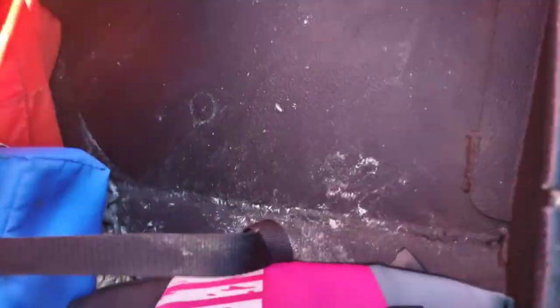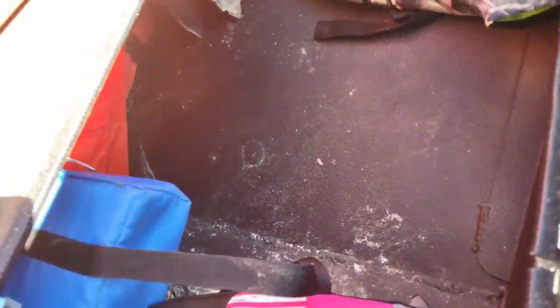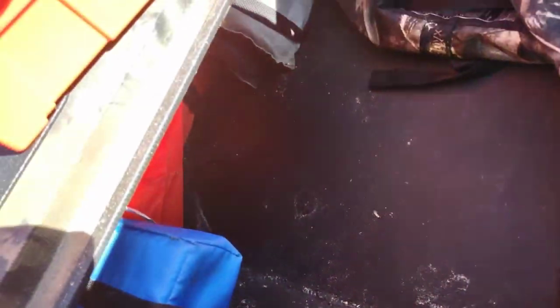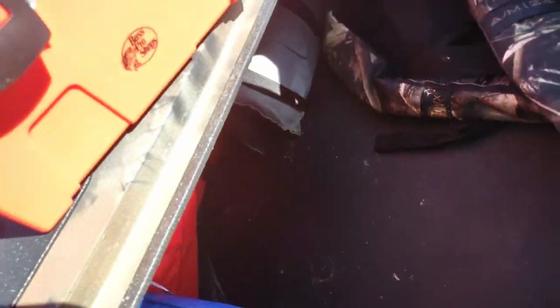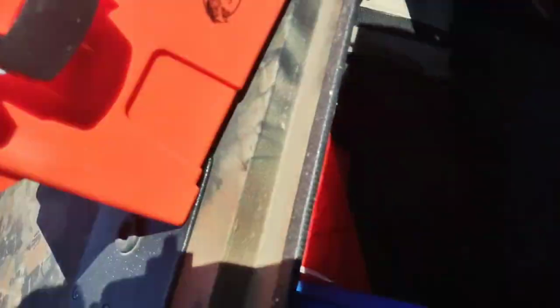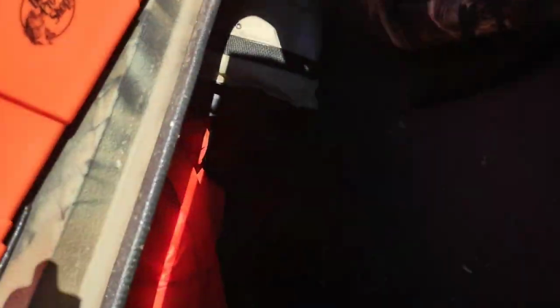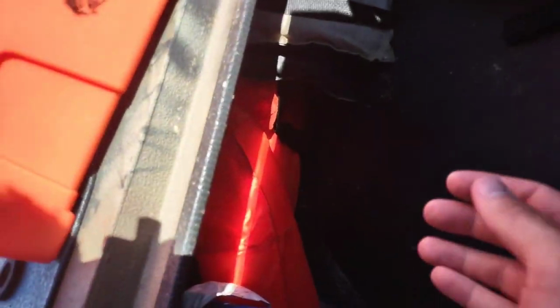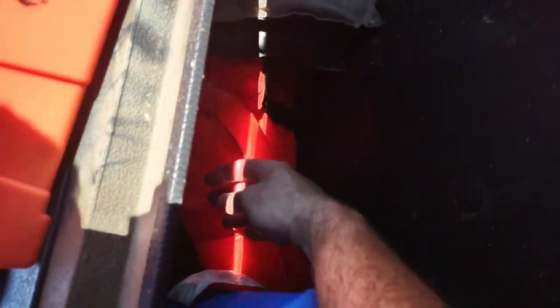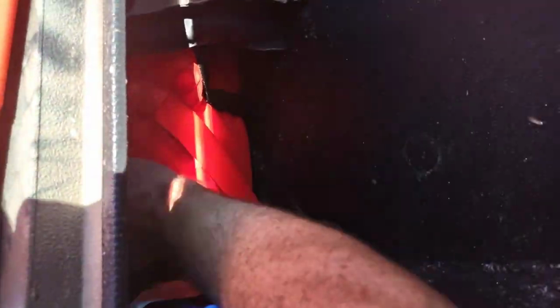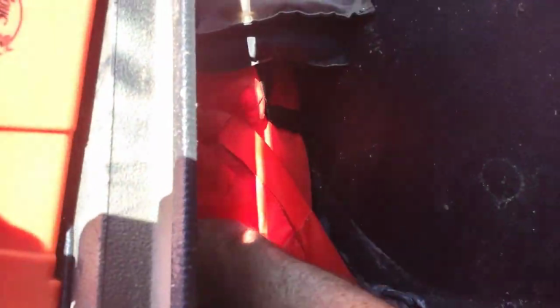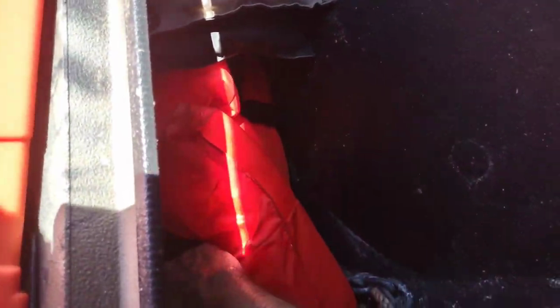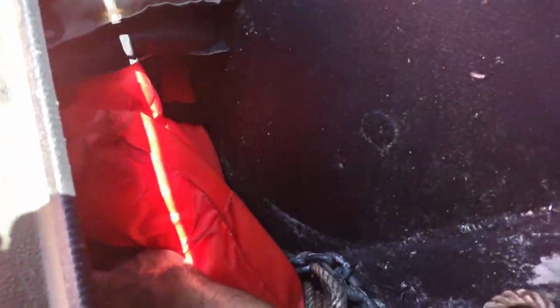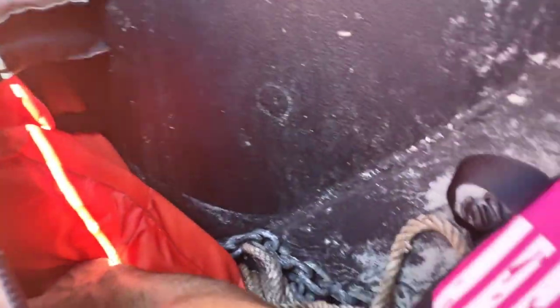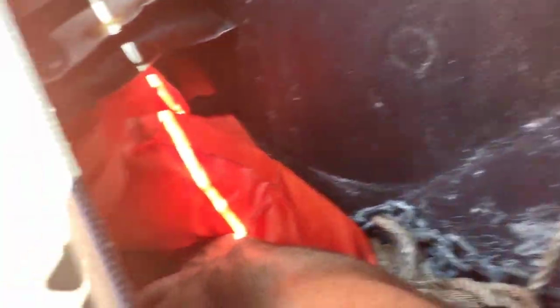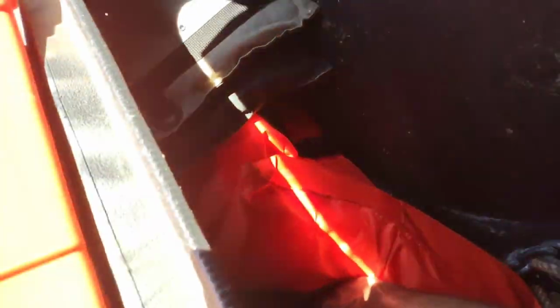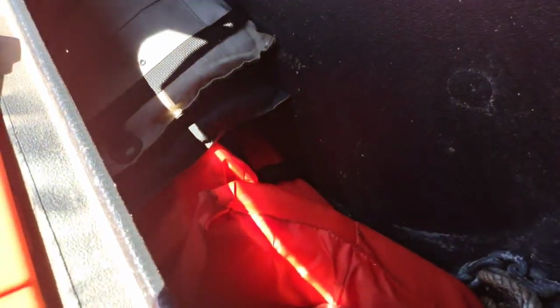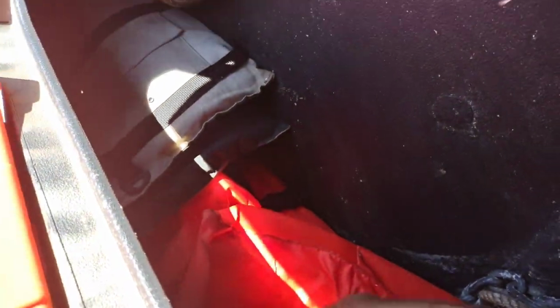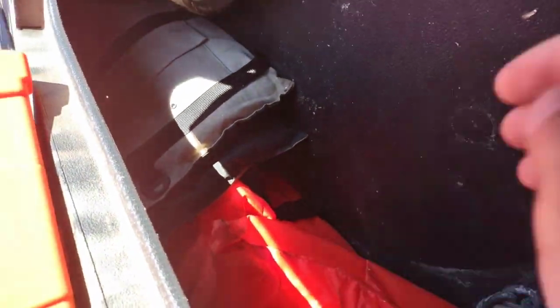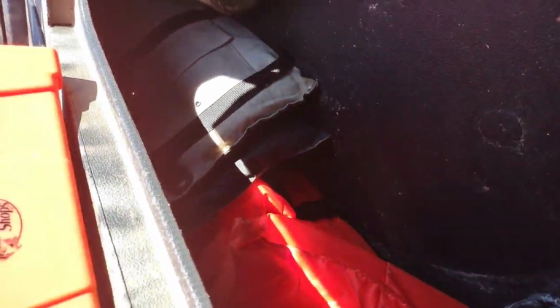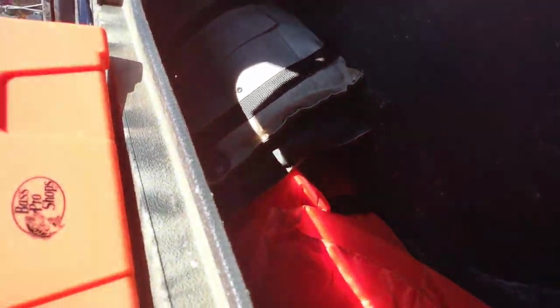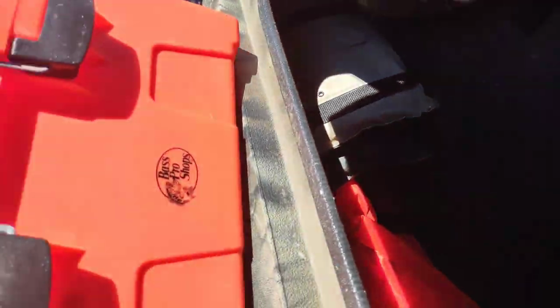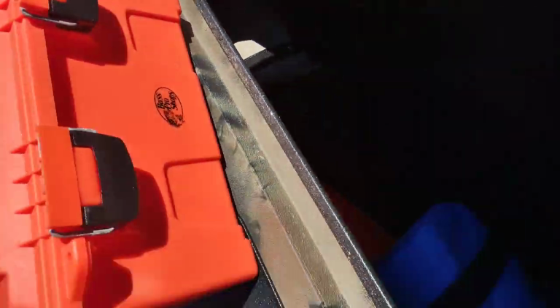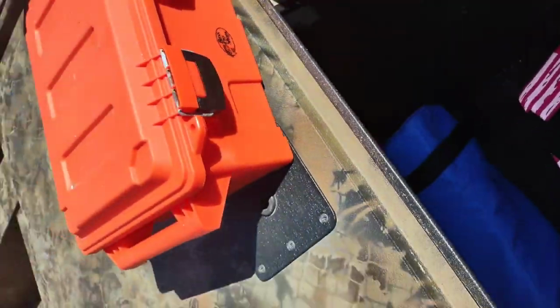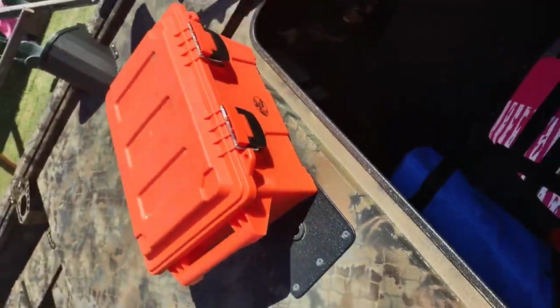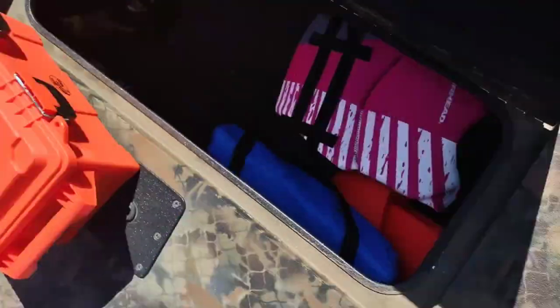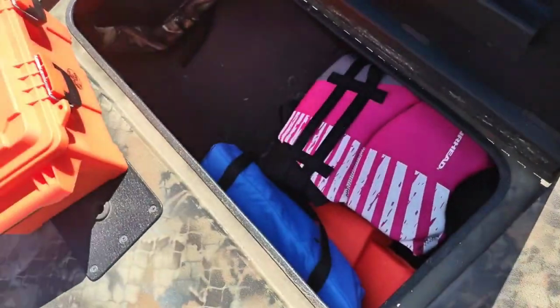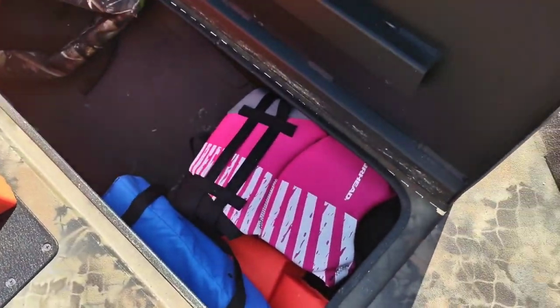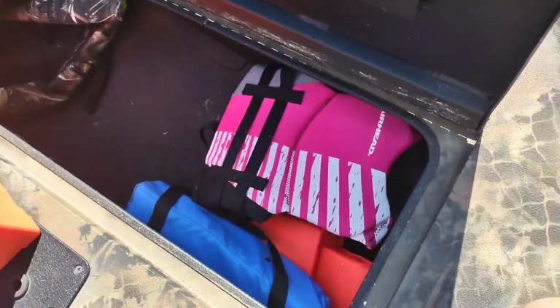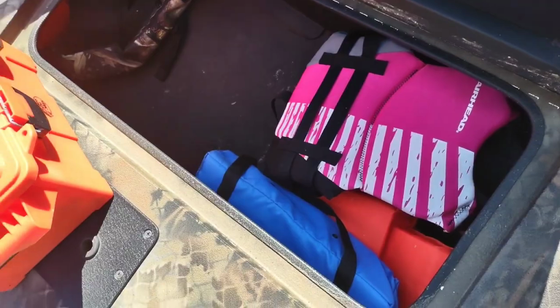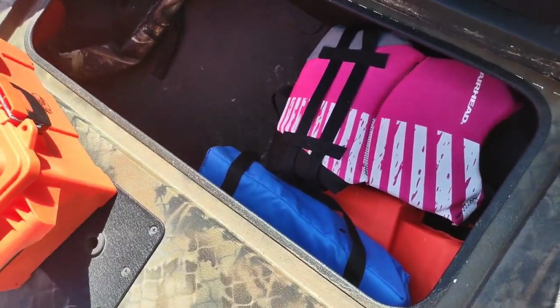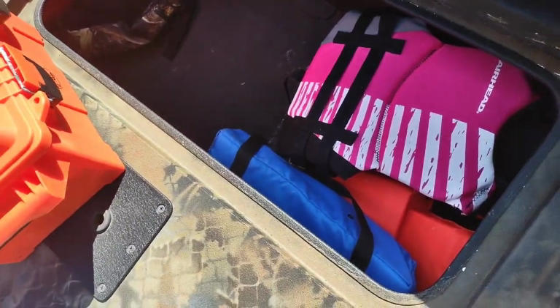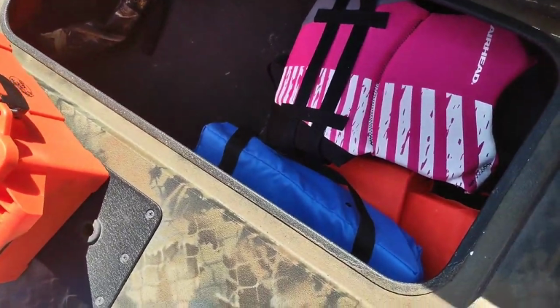I can fully fit my arm all the way back to my elbow. So whatever you need to use it for — life vests made the most sense for me.